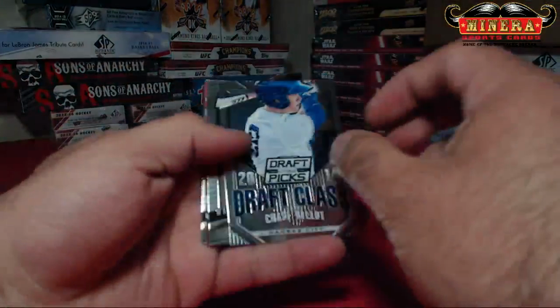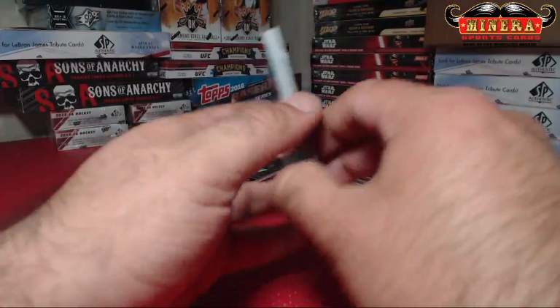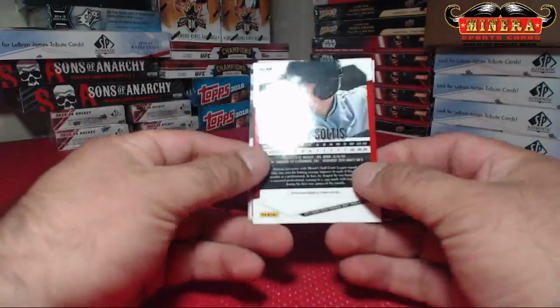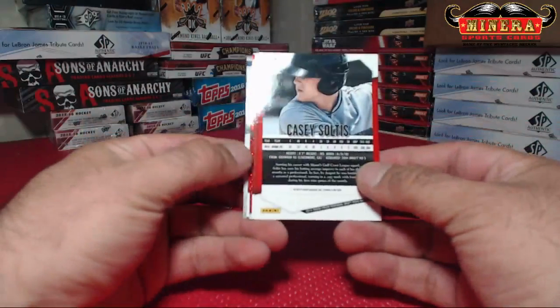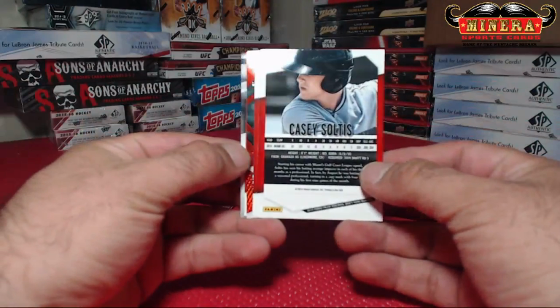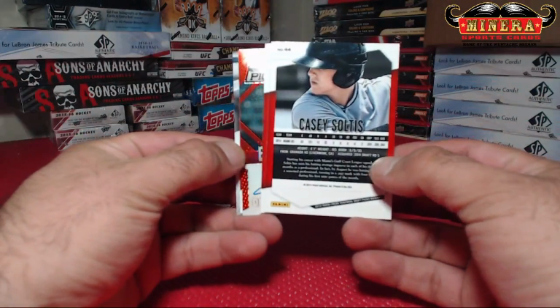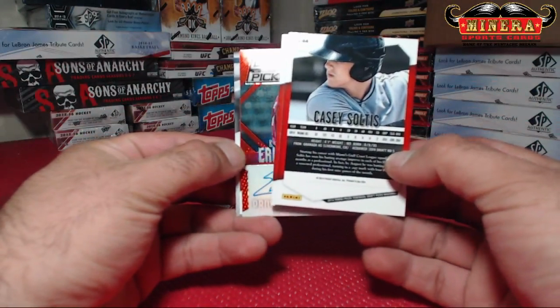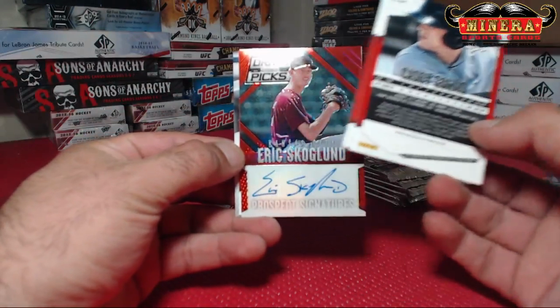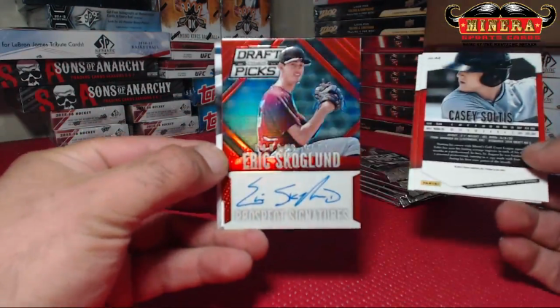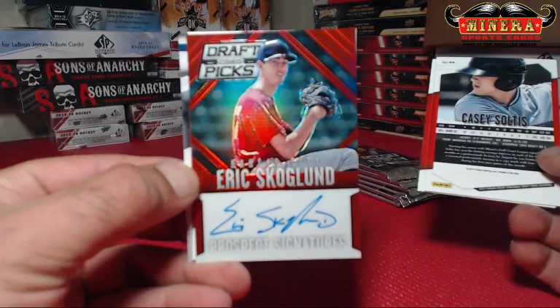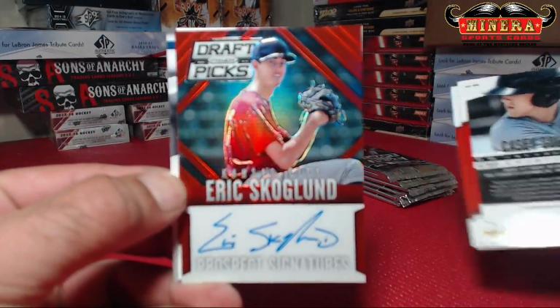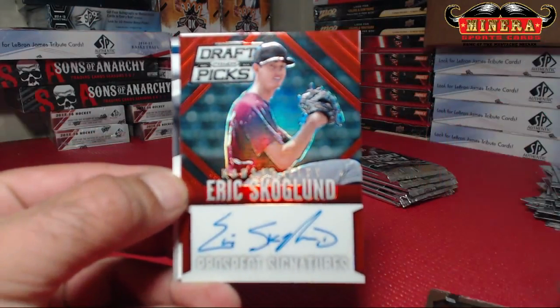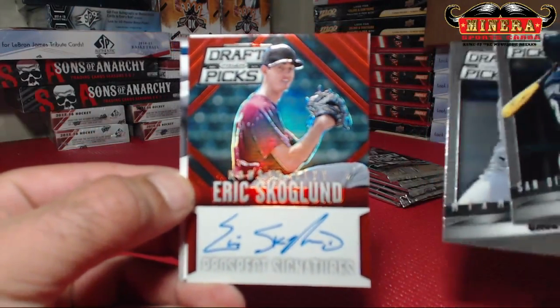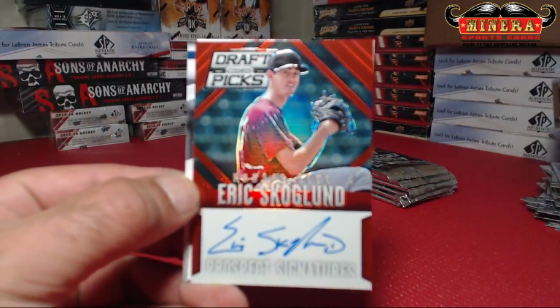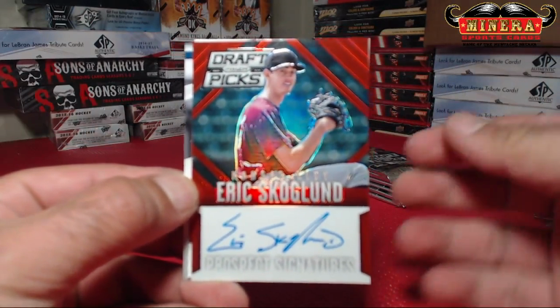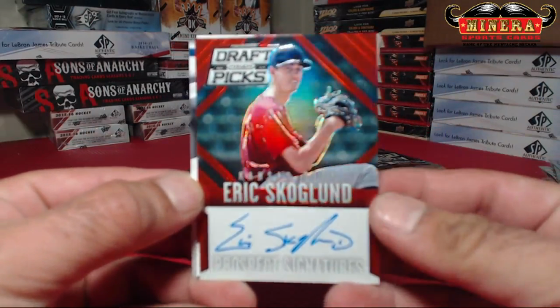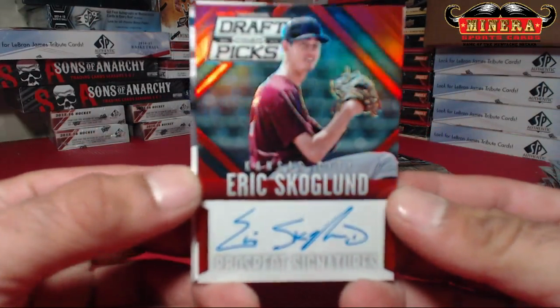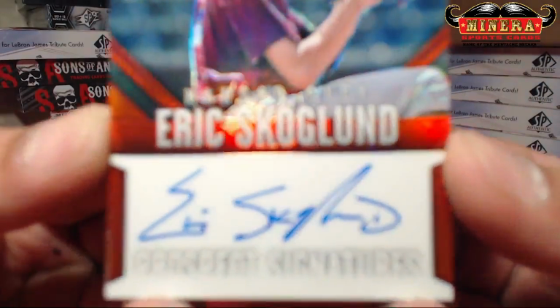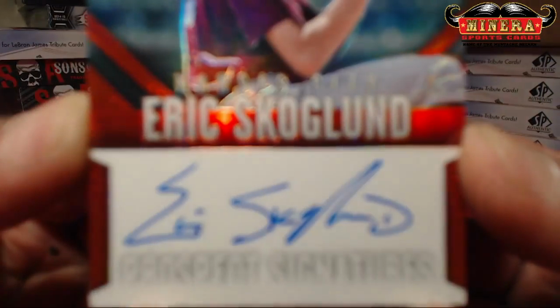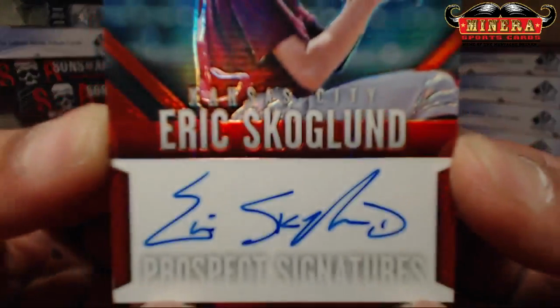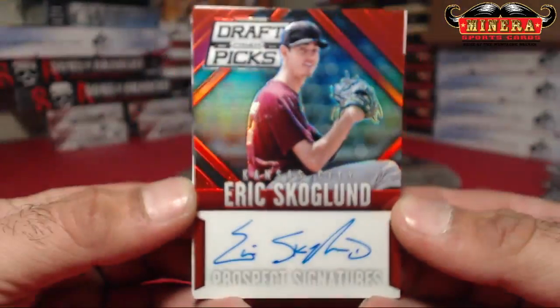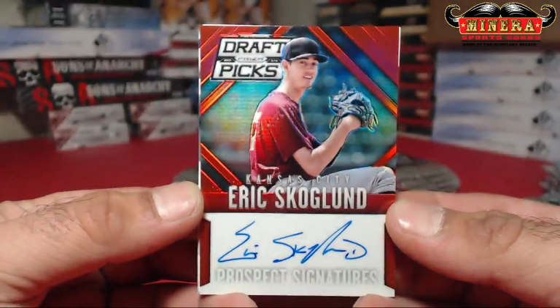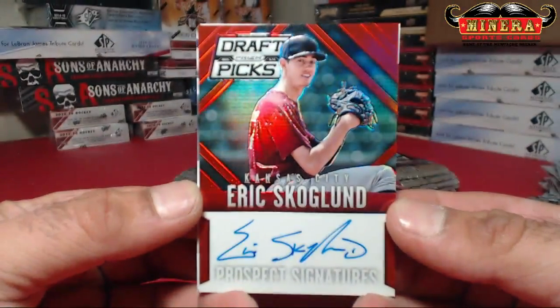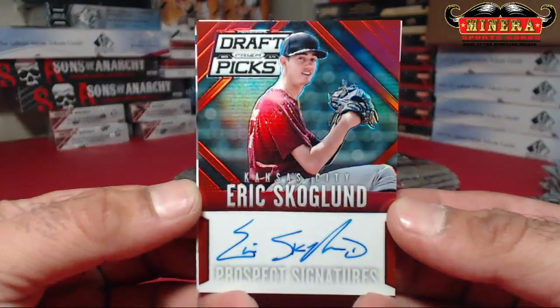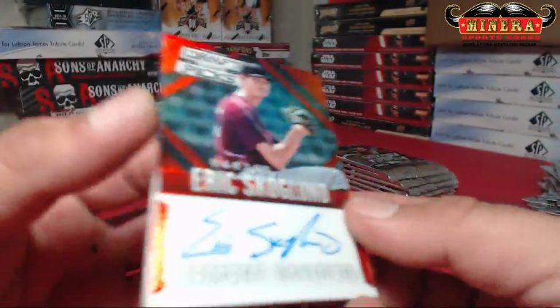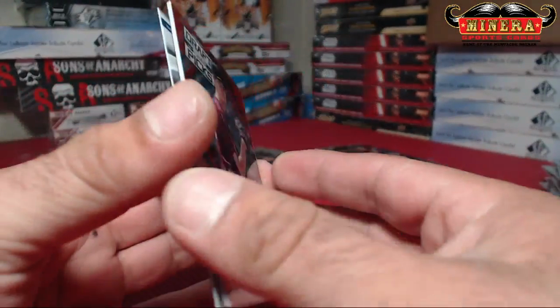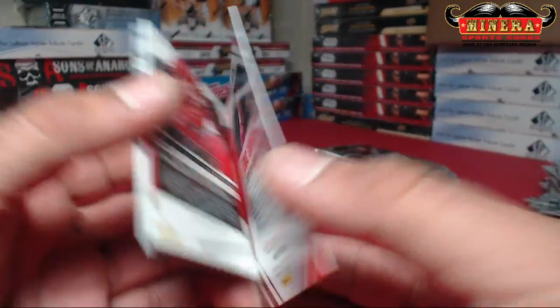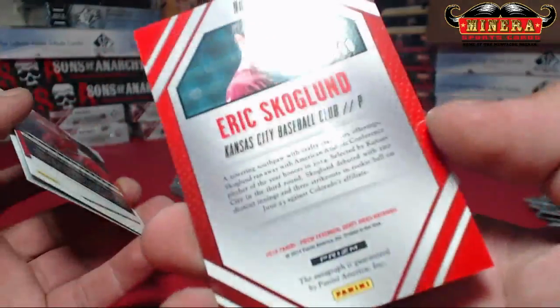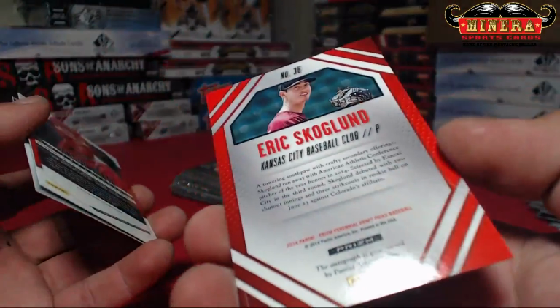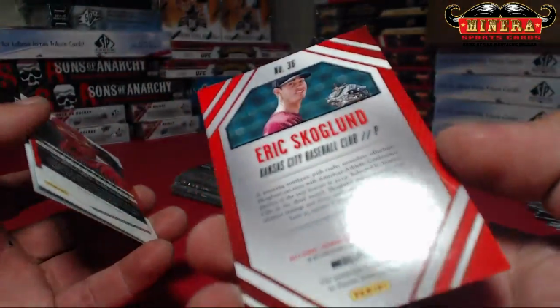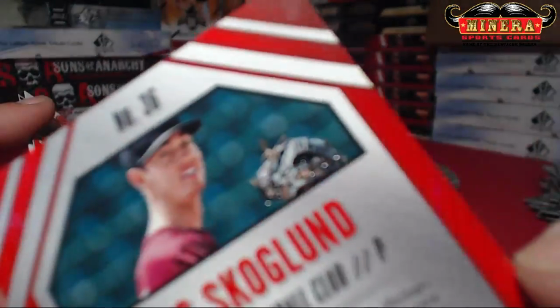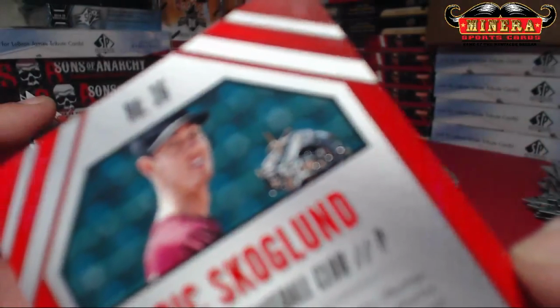What's up with these autographs? Red — Eric Scoglin, Red Prism Auto, Kansas City Royals. 81 of 100.